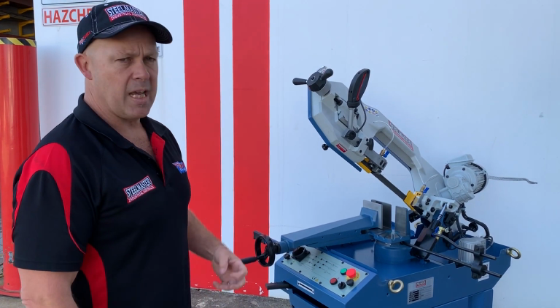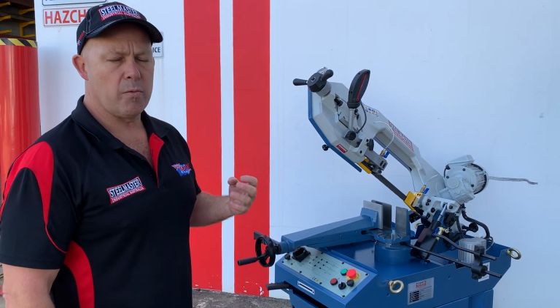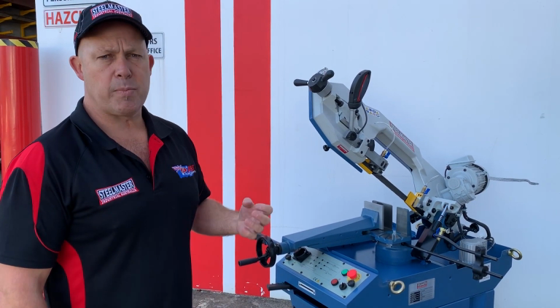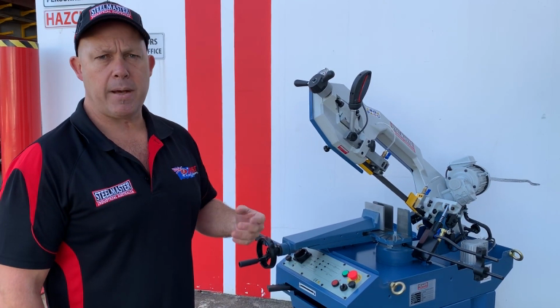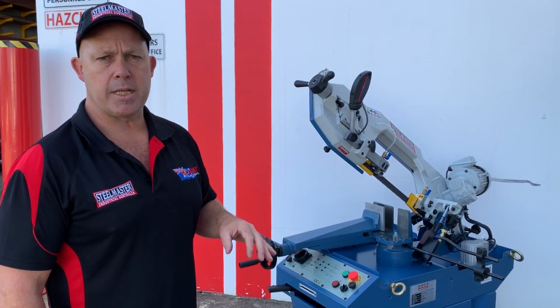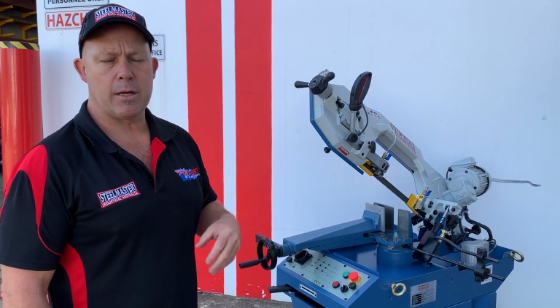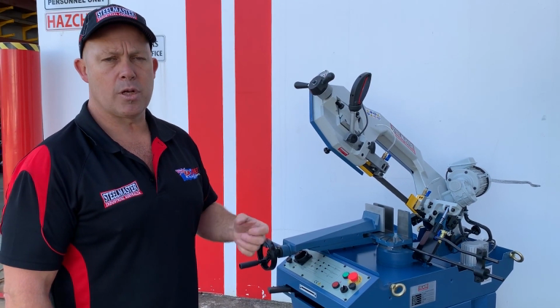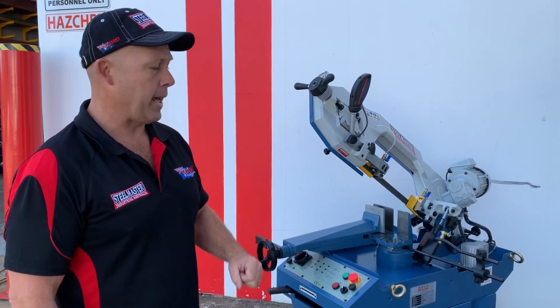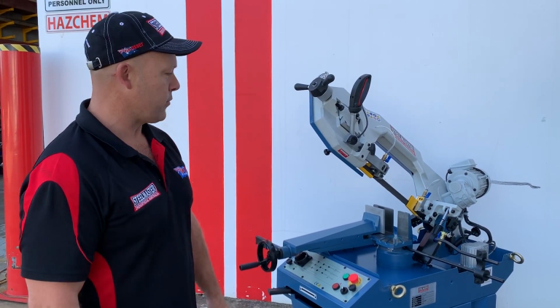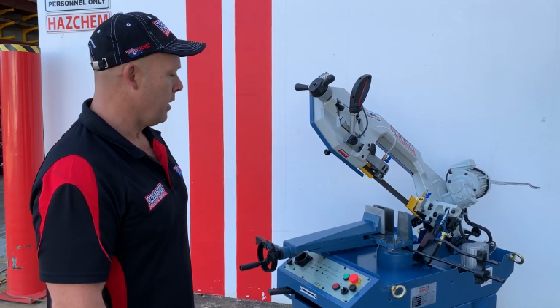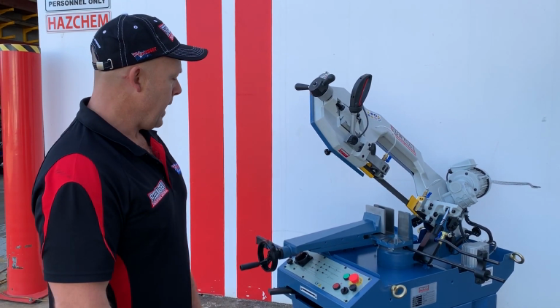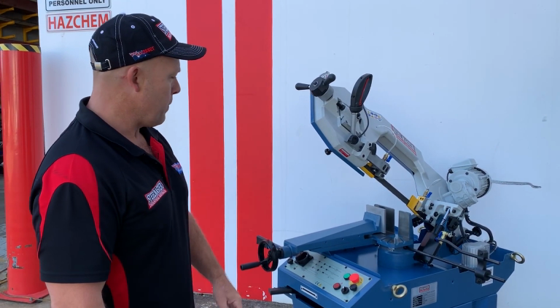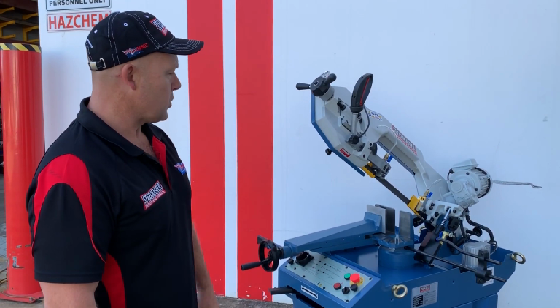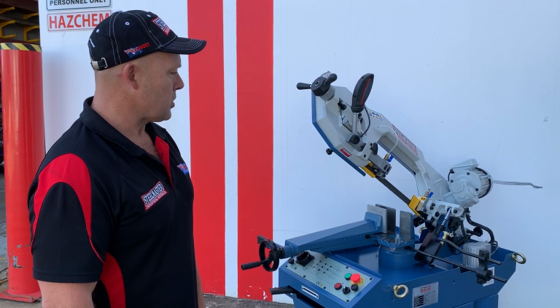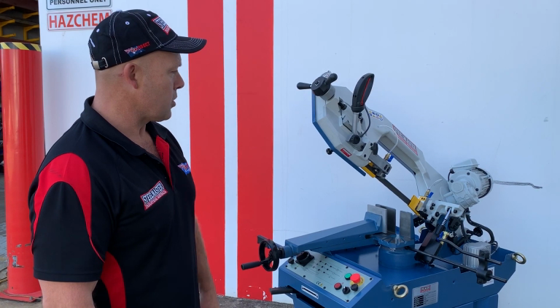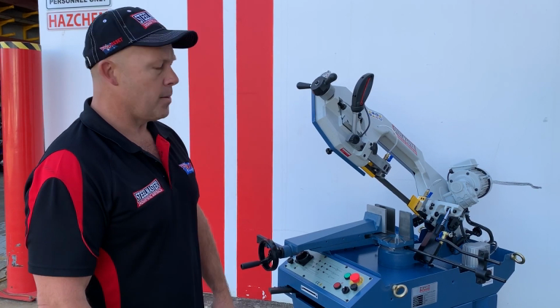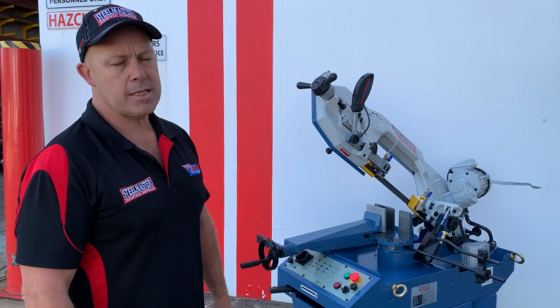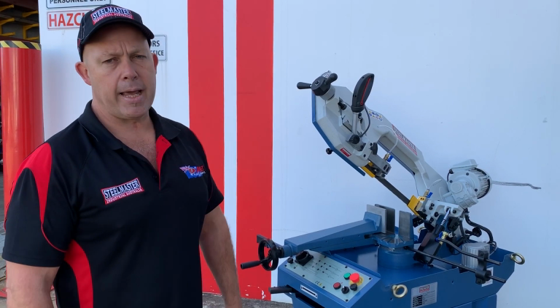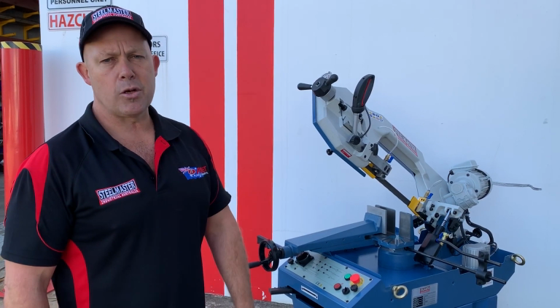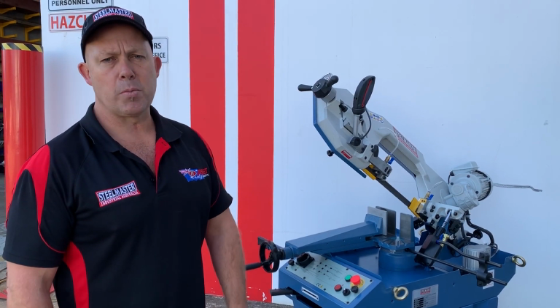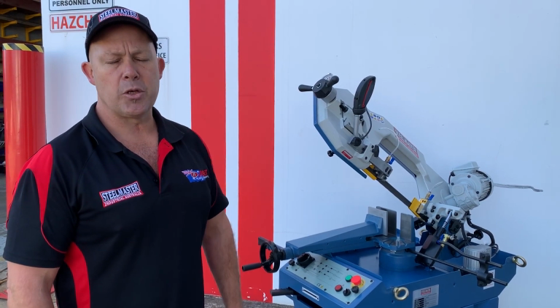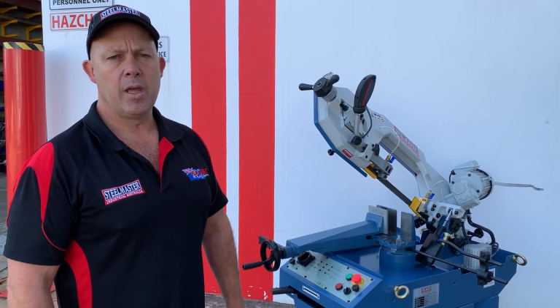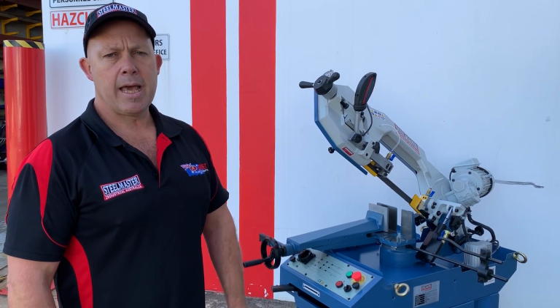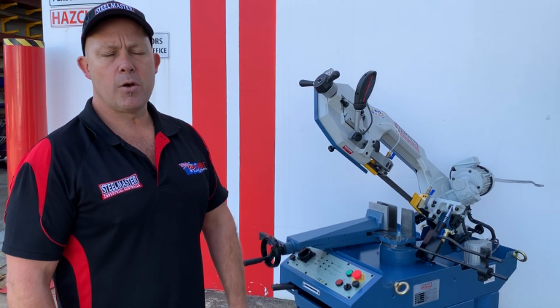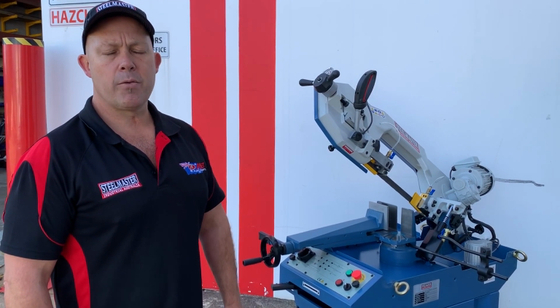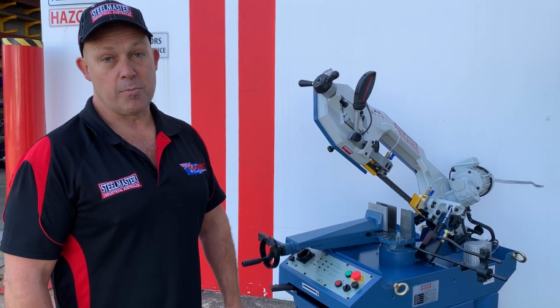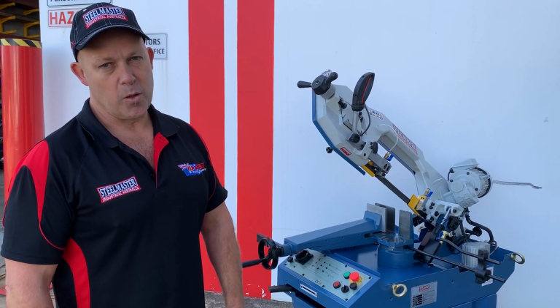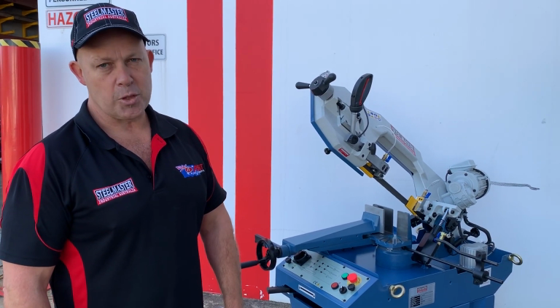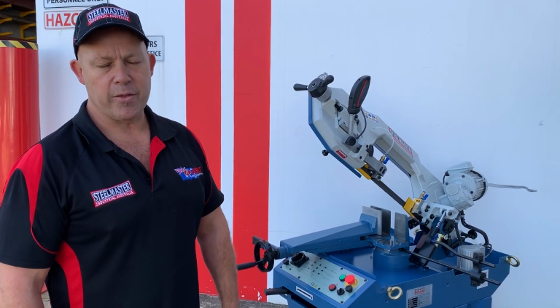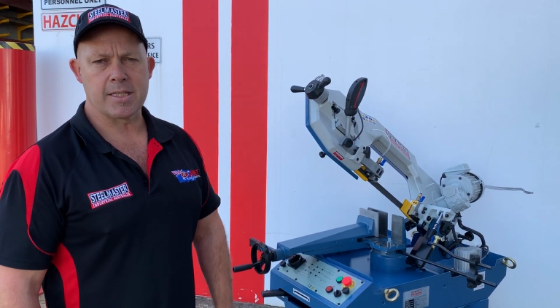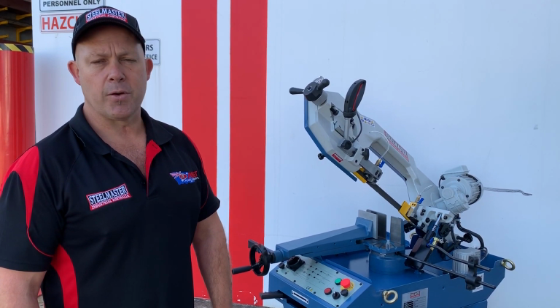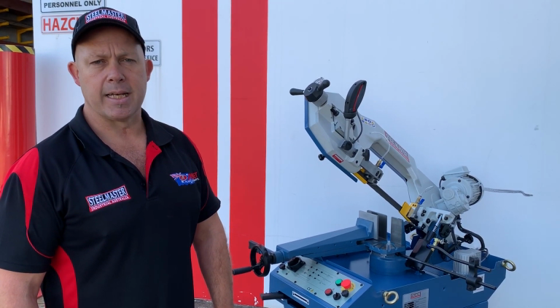We keep all of our spare parts and blades for our bandsaws in stock. Jump on to assetplant.com.au and find our range of metalwork machinery. Thanks and have a great day.